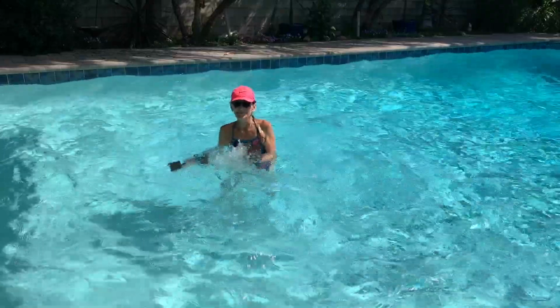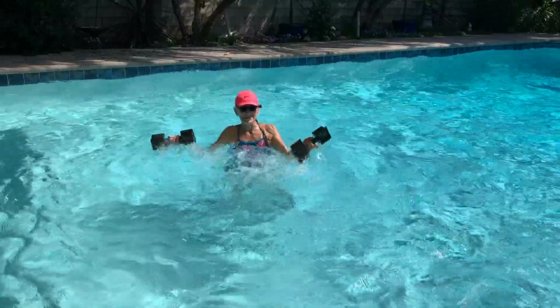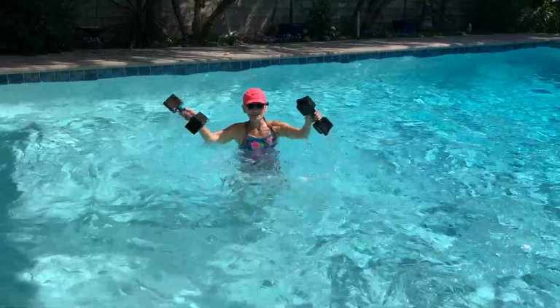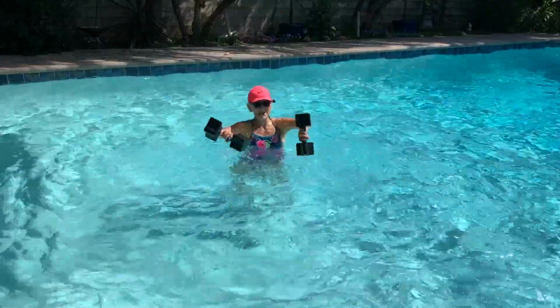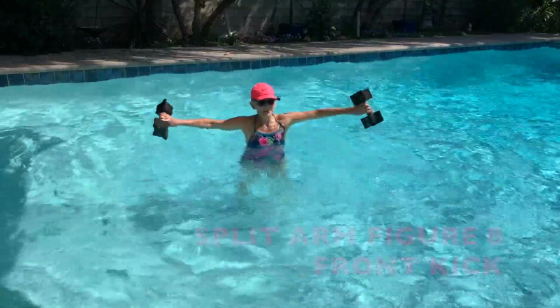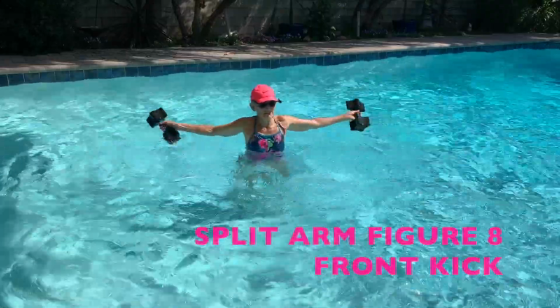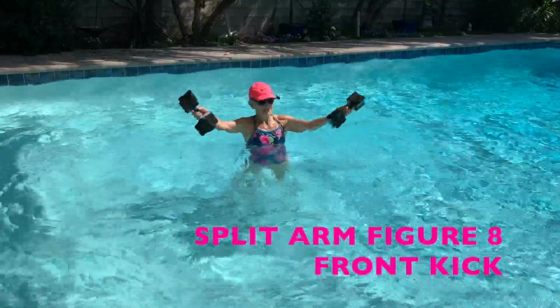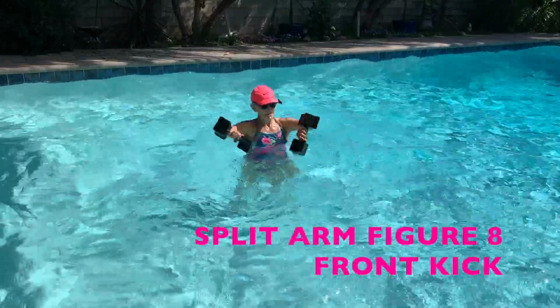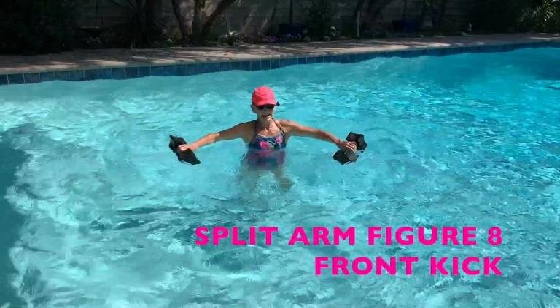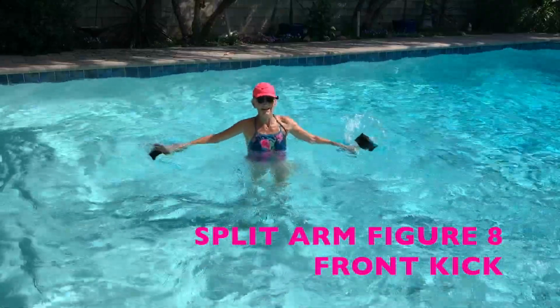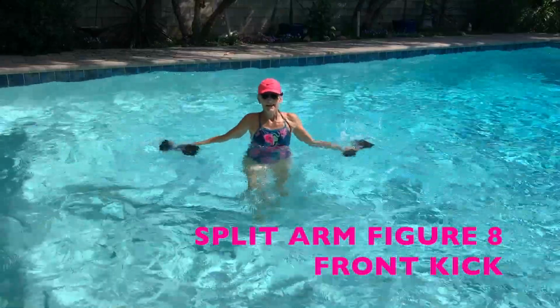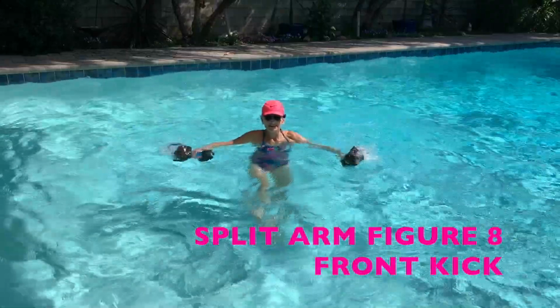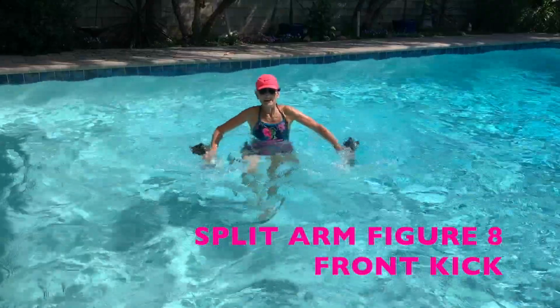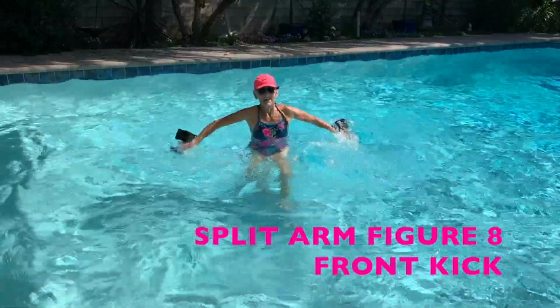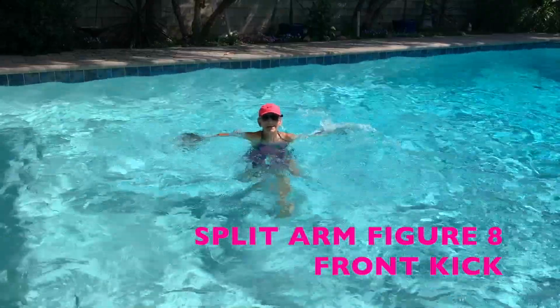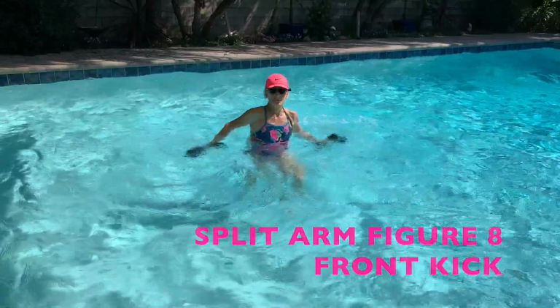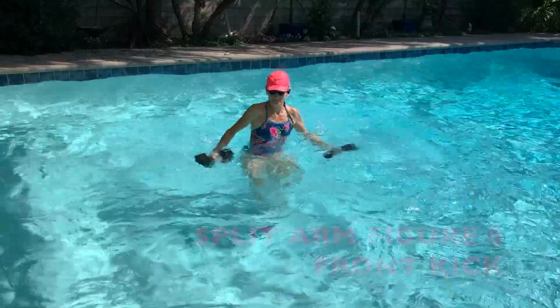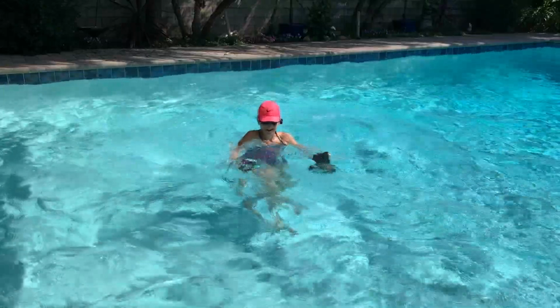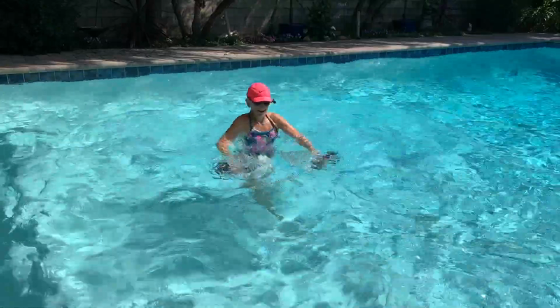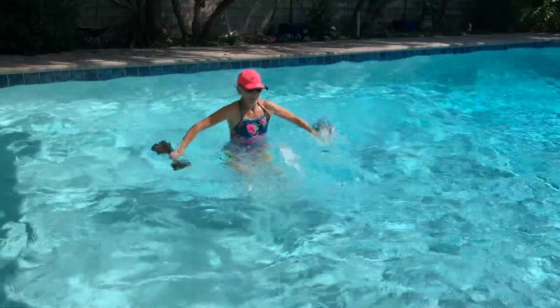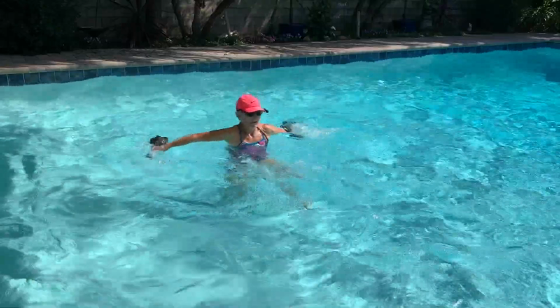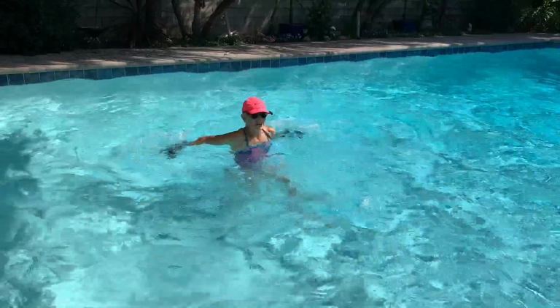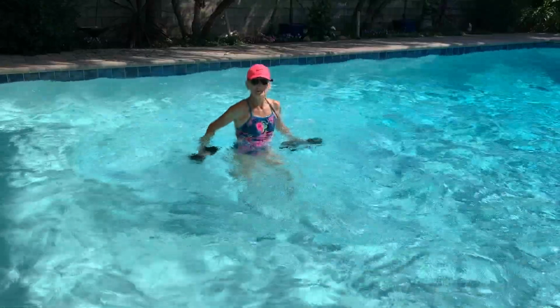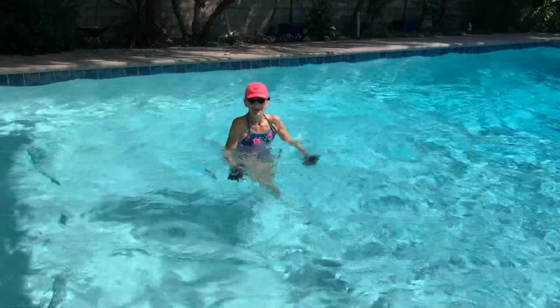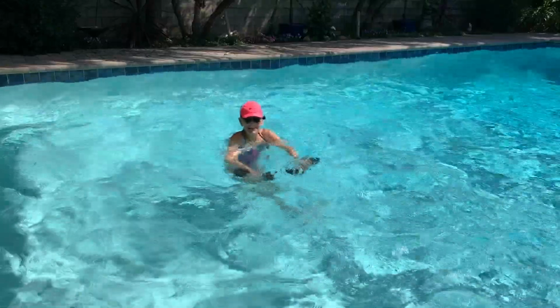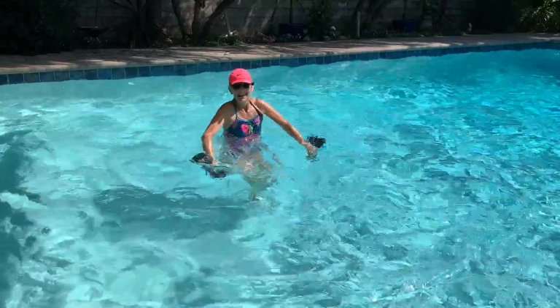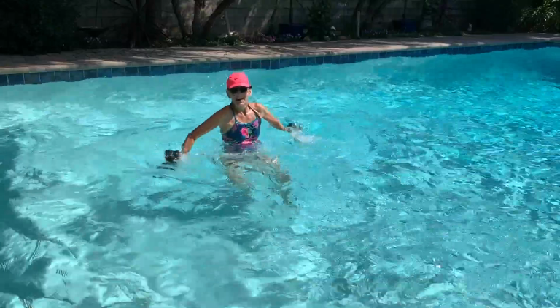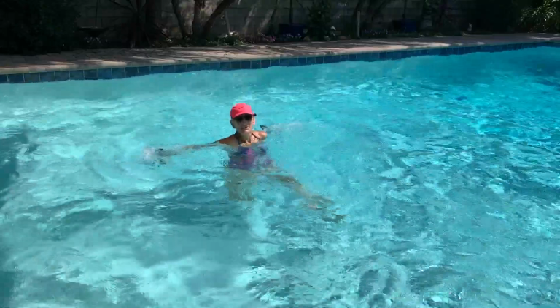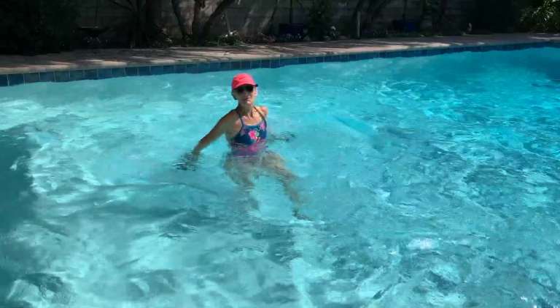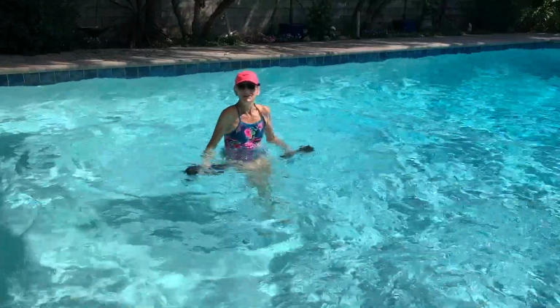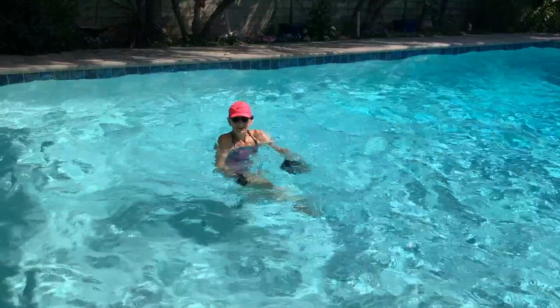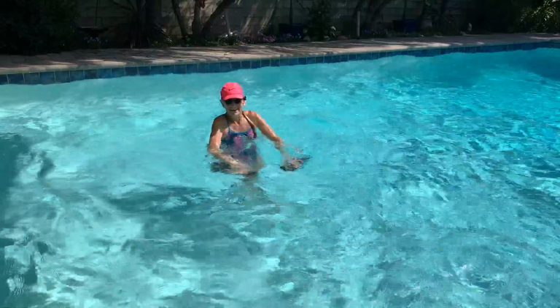I'm going to split the arms and do a figure eight again. This time kicking up in the front, pushing and pulling — front kick.